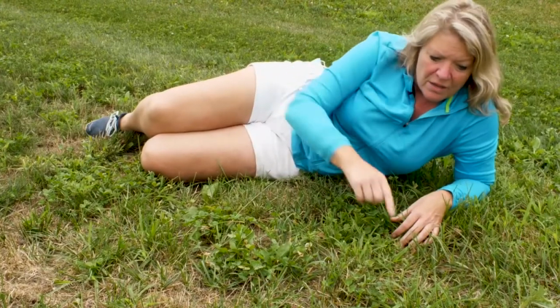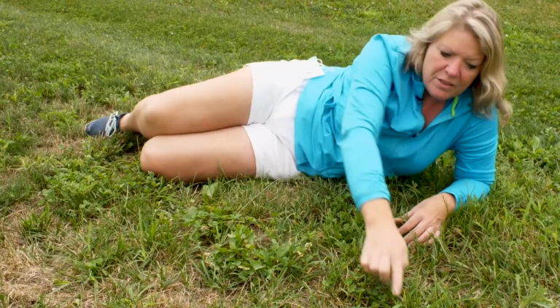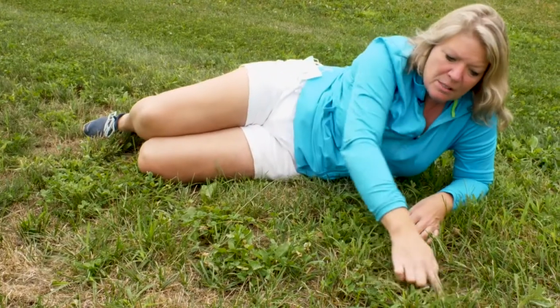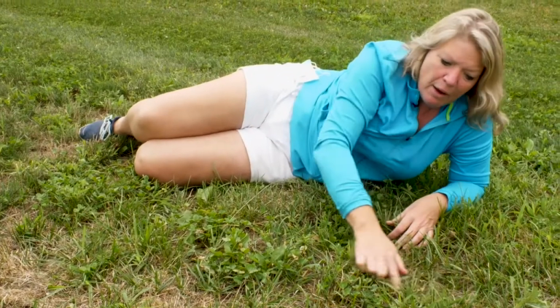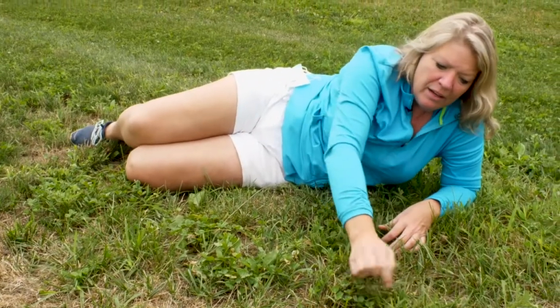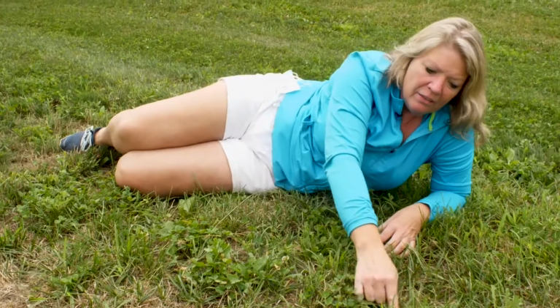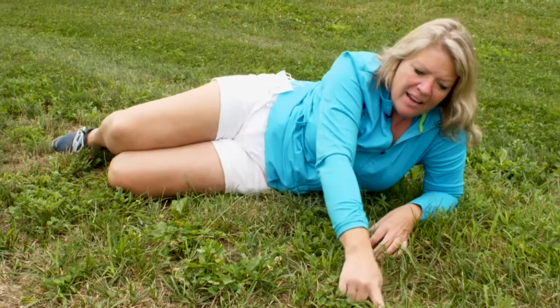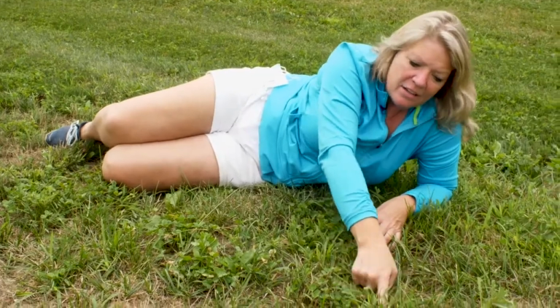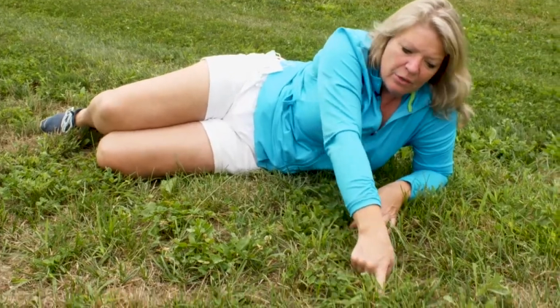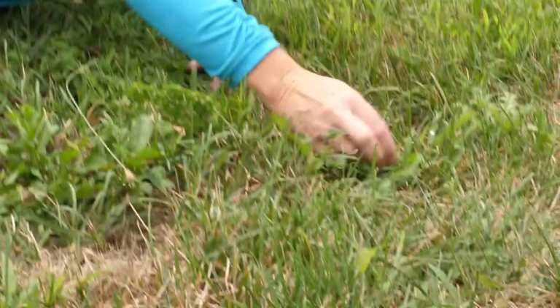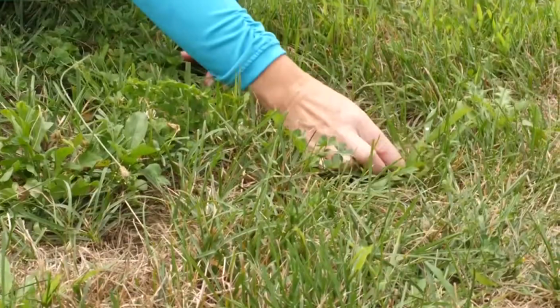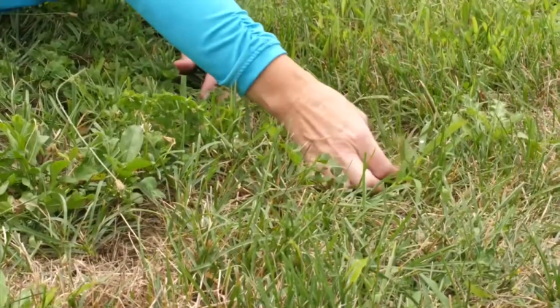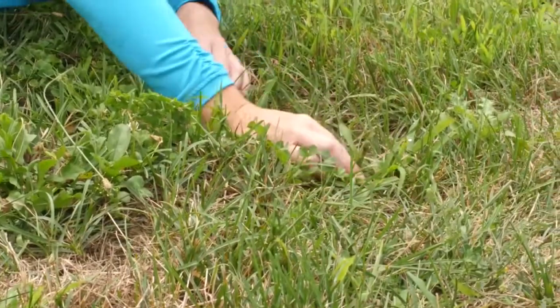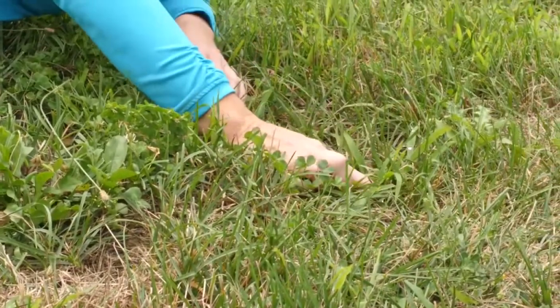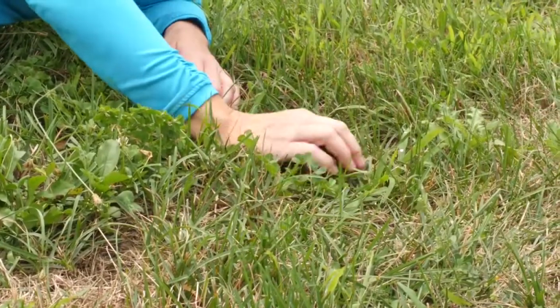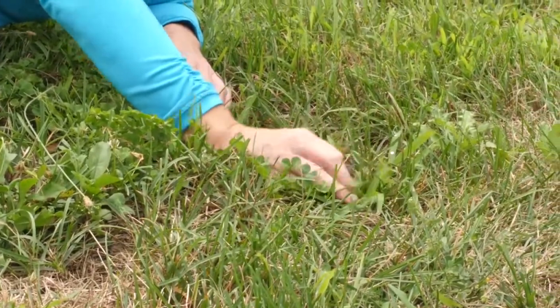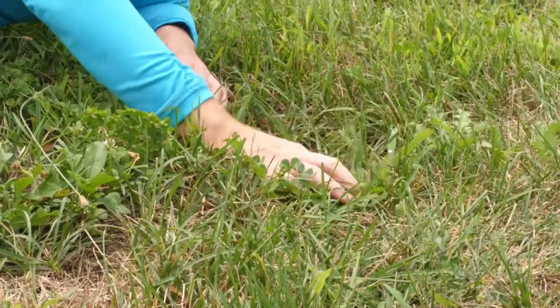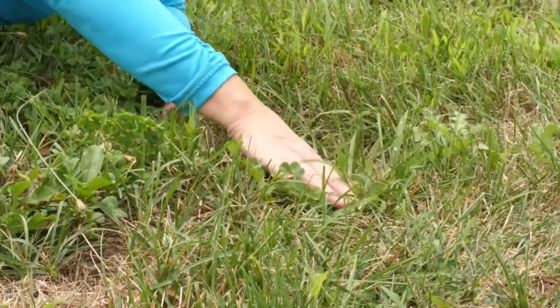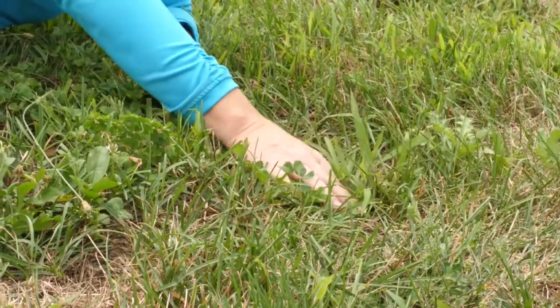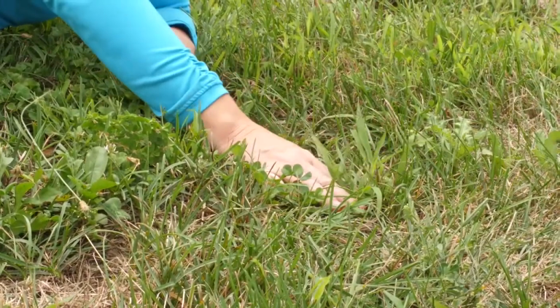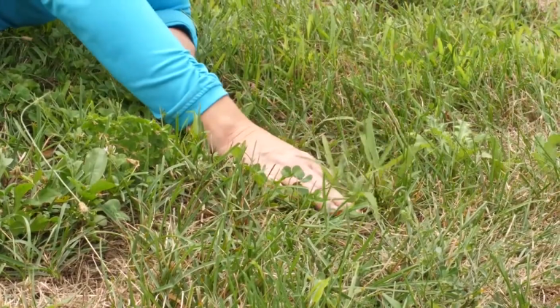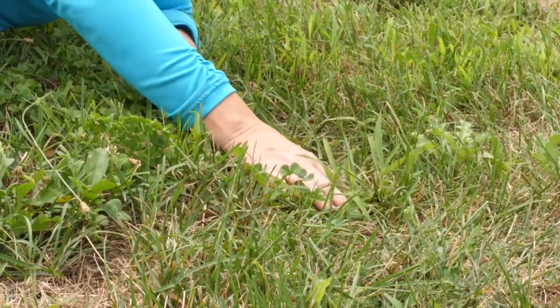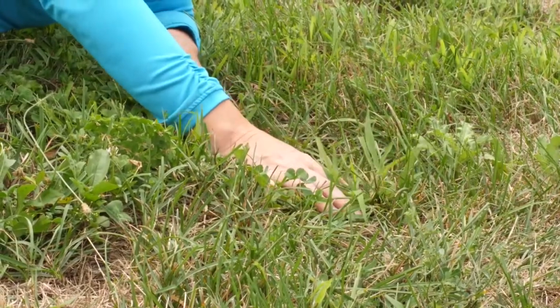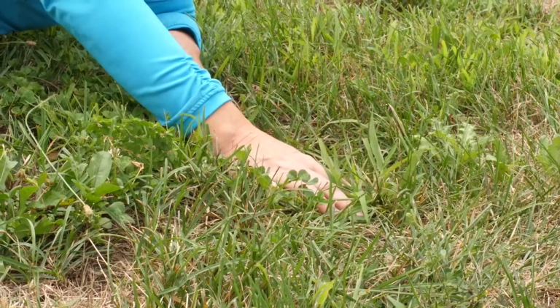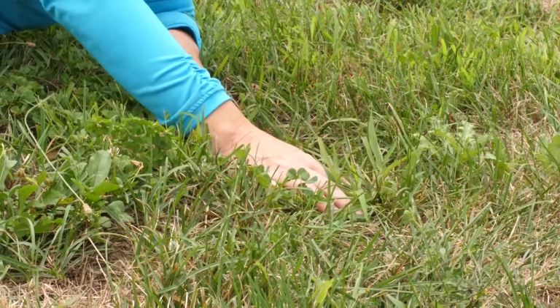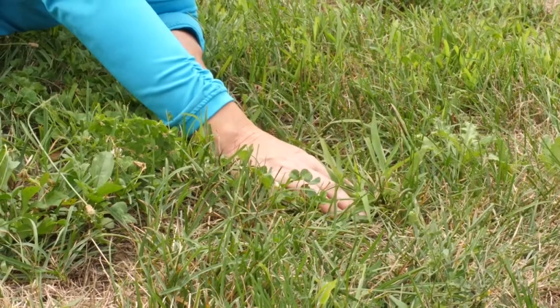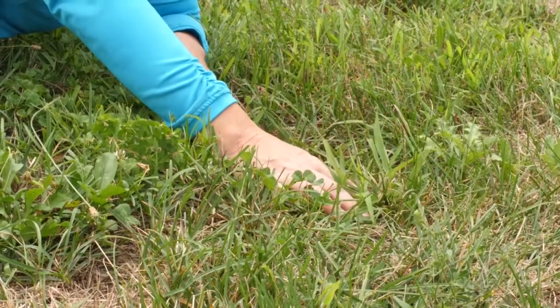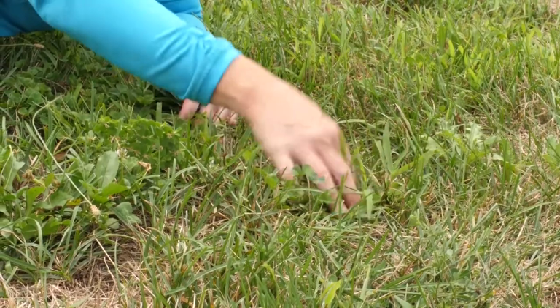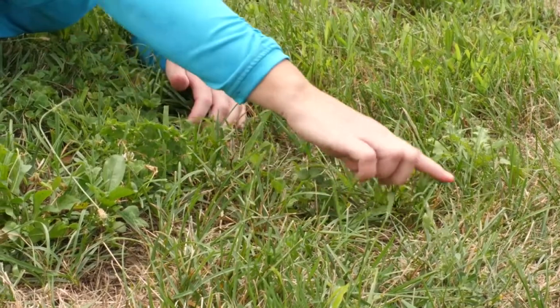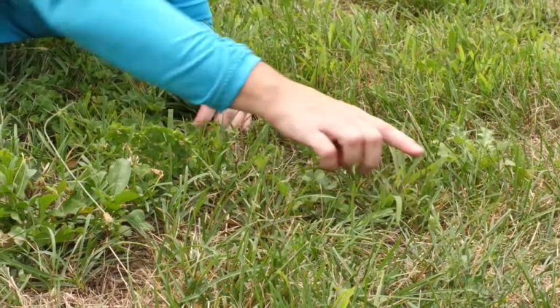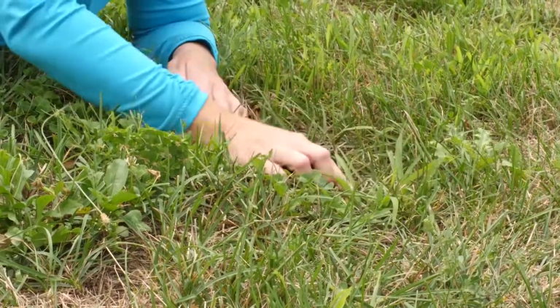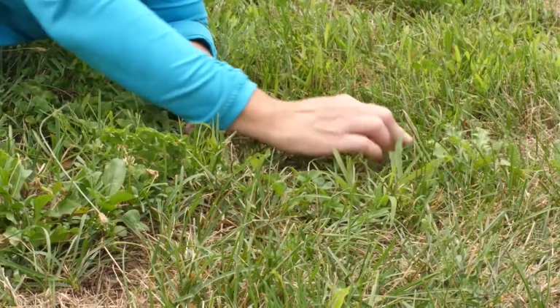This spot right here is actually crabgrass. Your typical crabgrass grows wide and flat — you can see its leaves are much wider than the grass leaves.